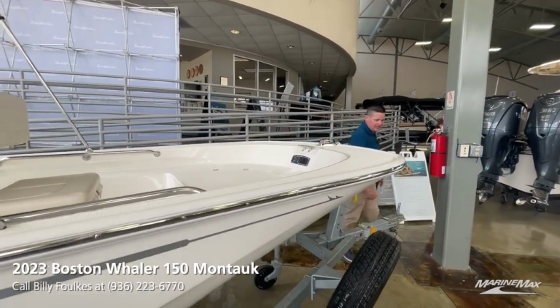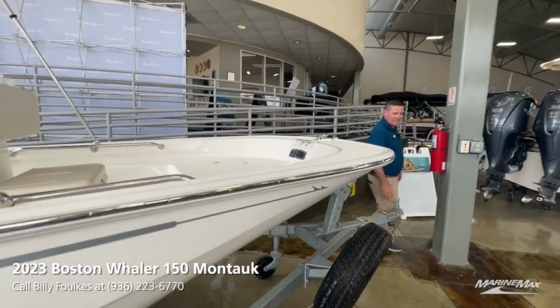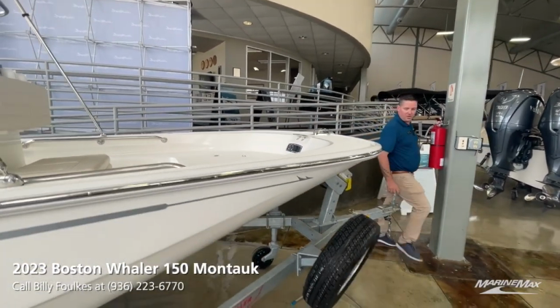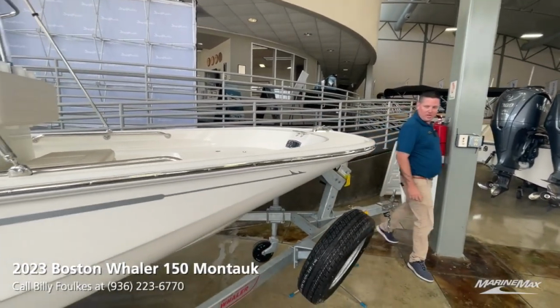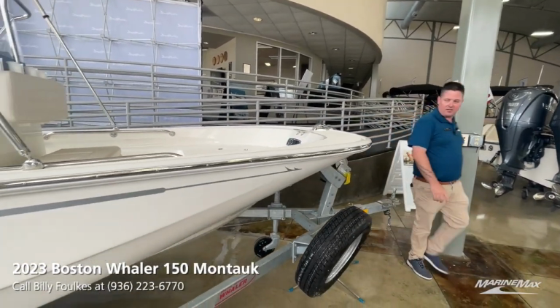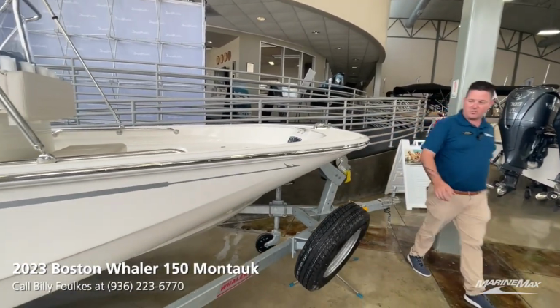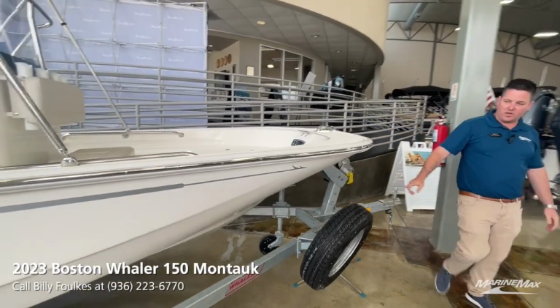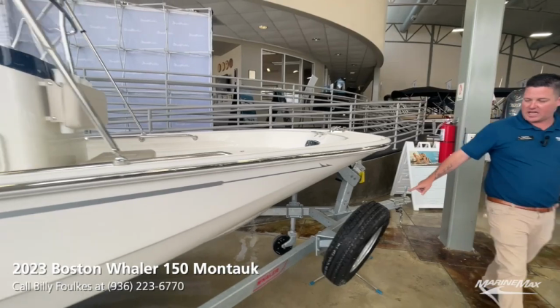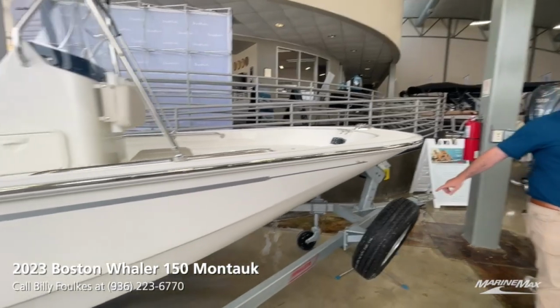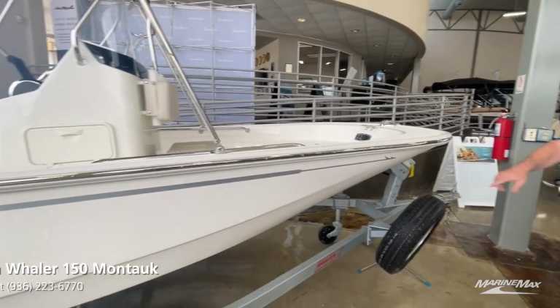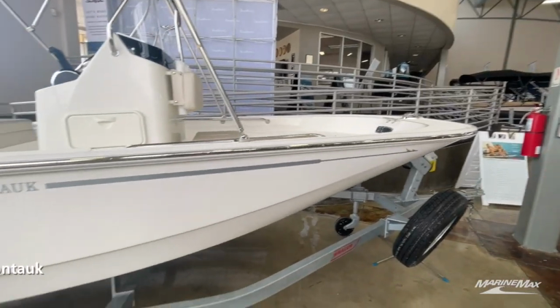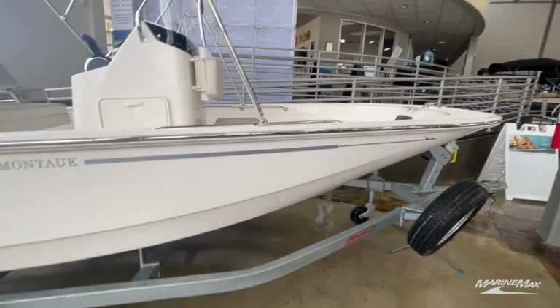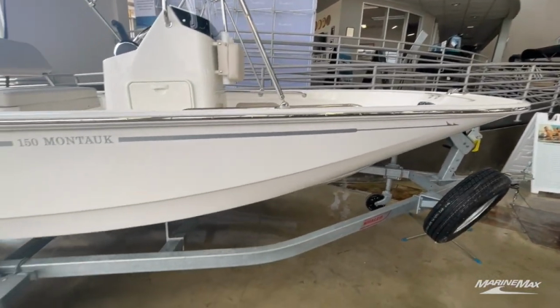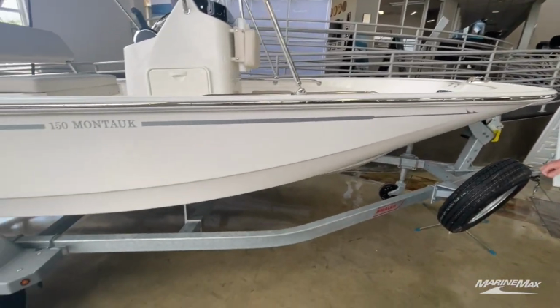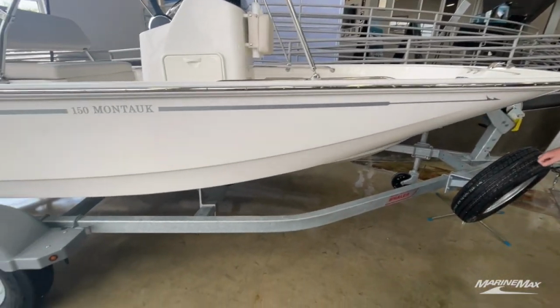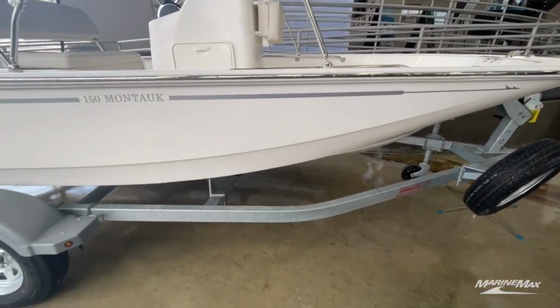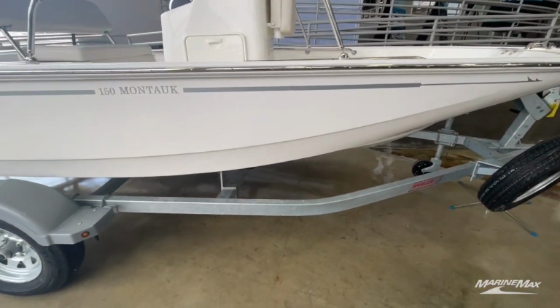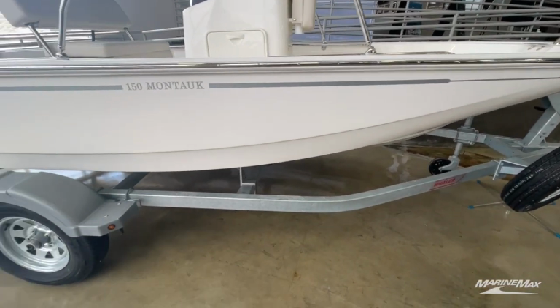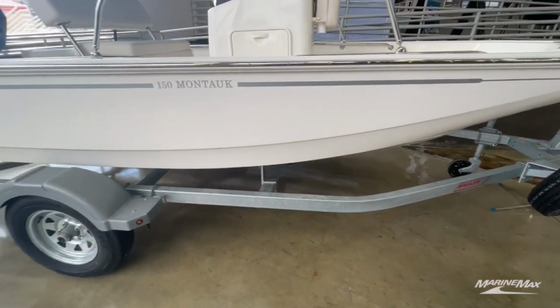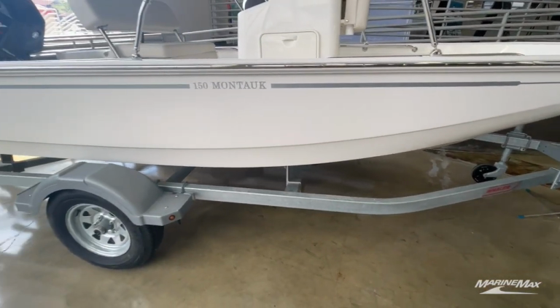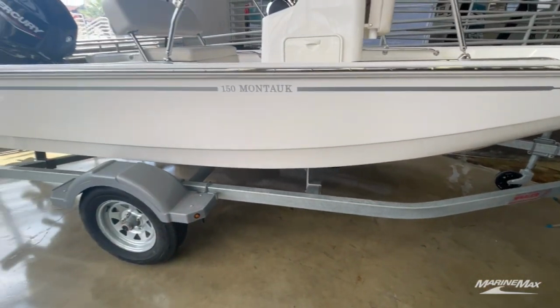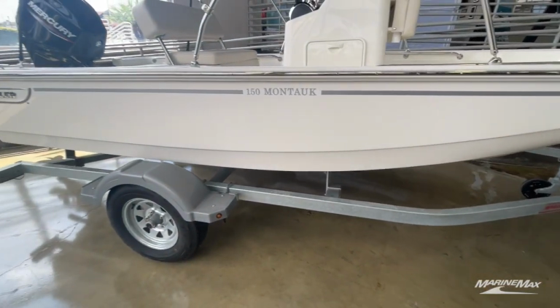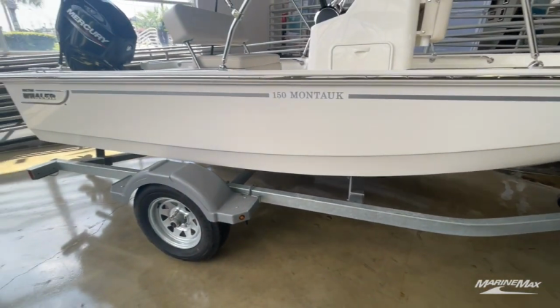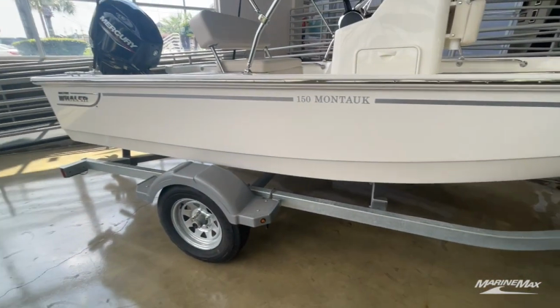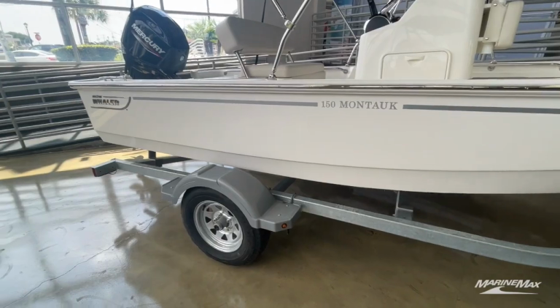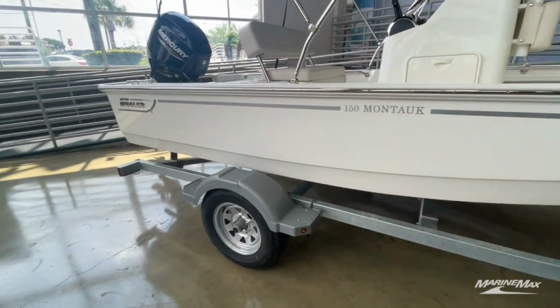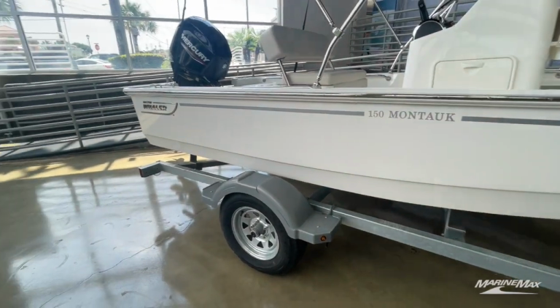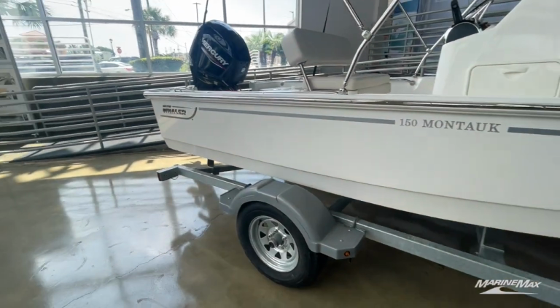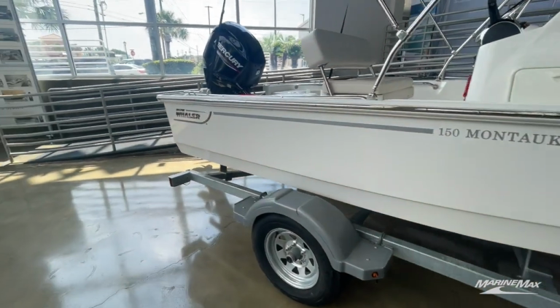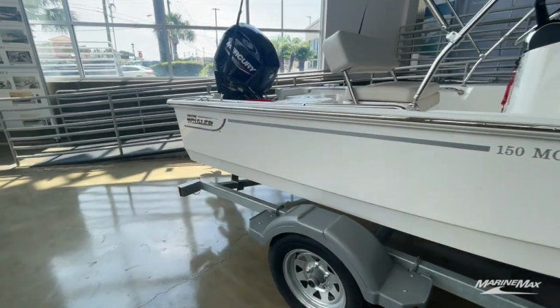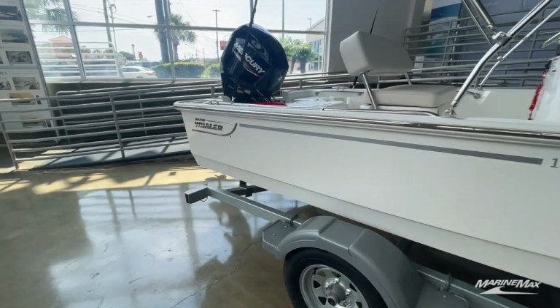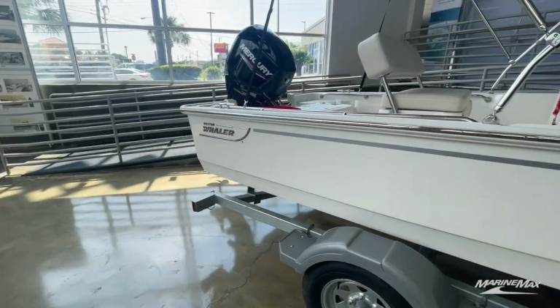The last thing I want to point out is we do have a galvanized trailer with a spare tire and a fold-away tongue, so this boat can fit in a lot of garages — something to consider.